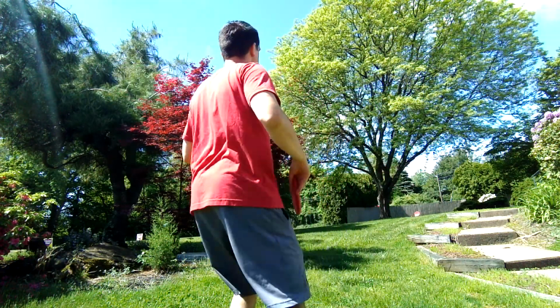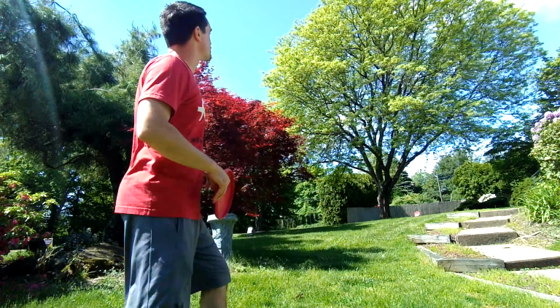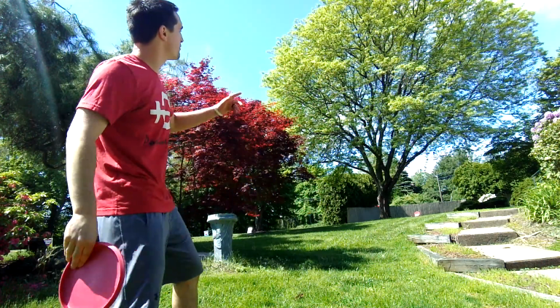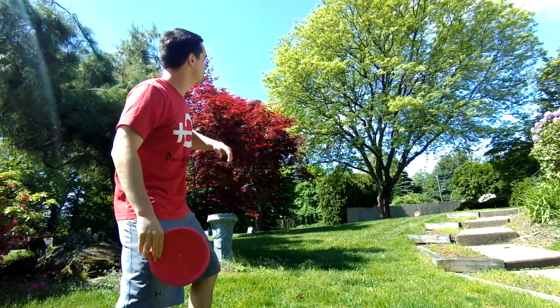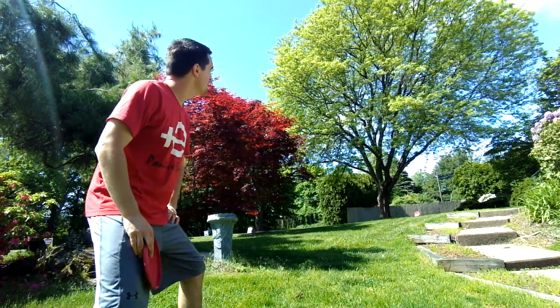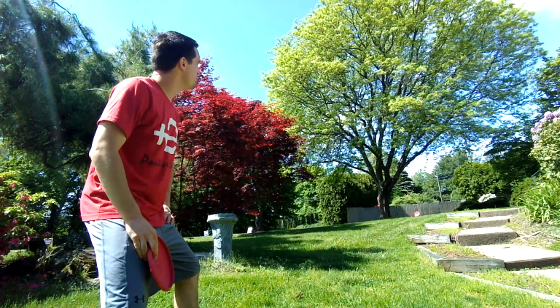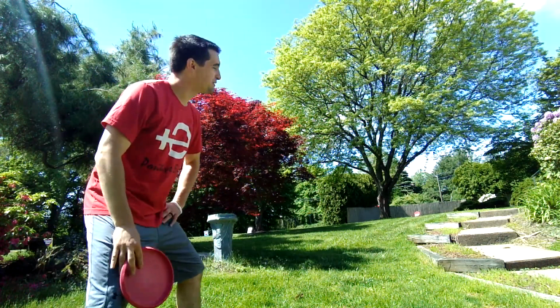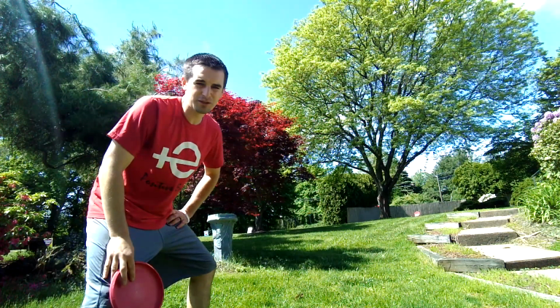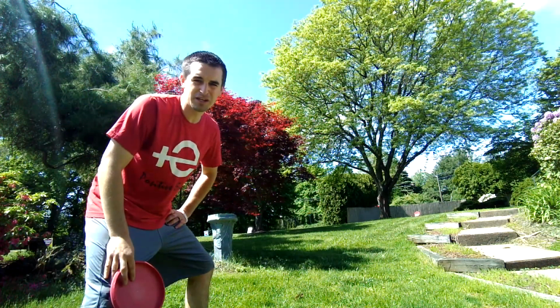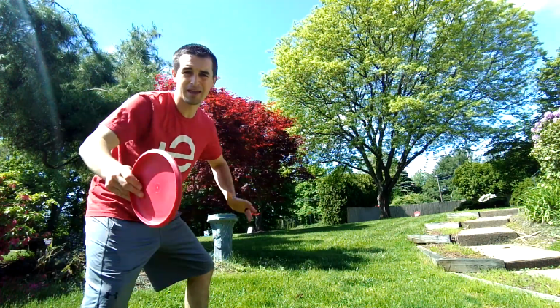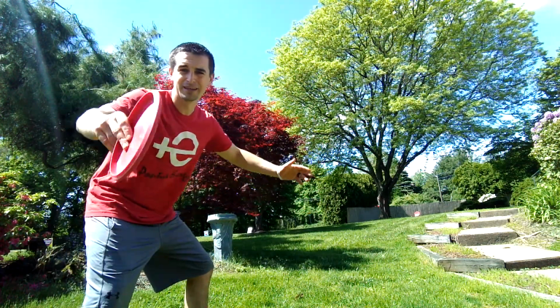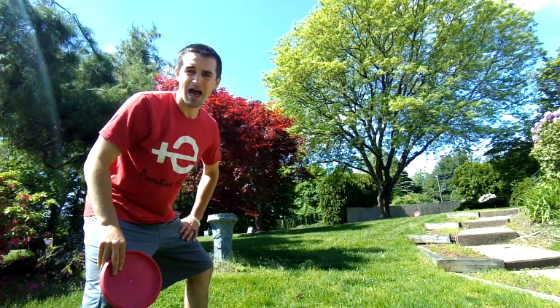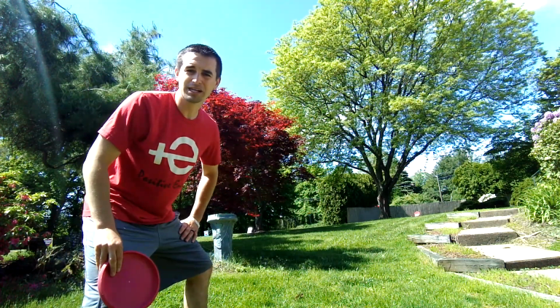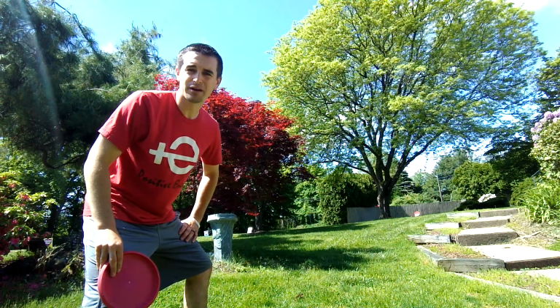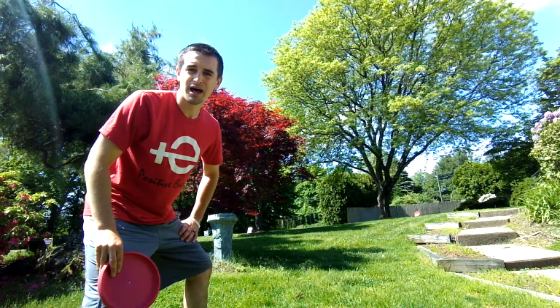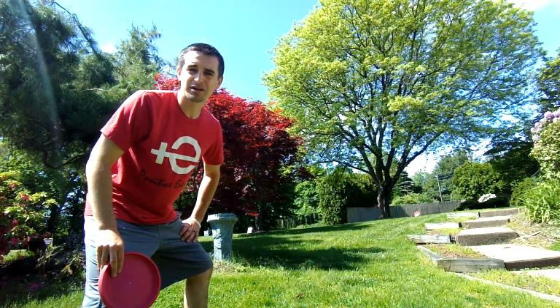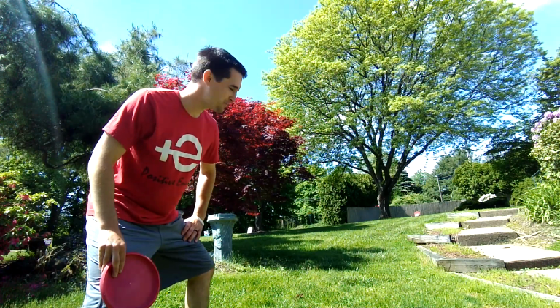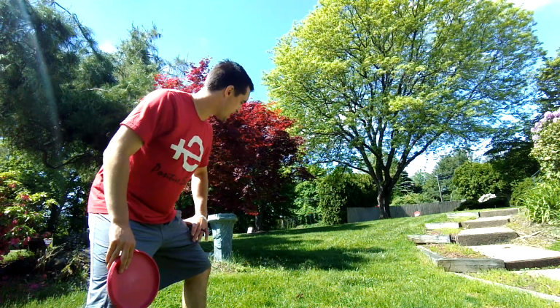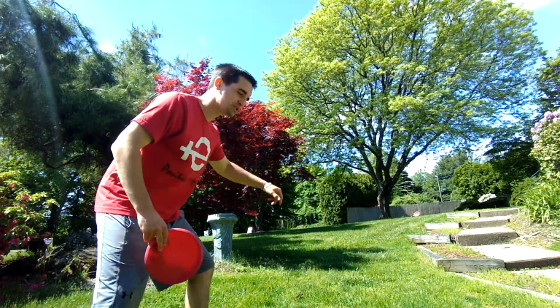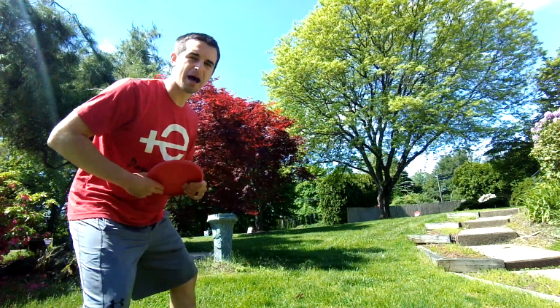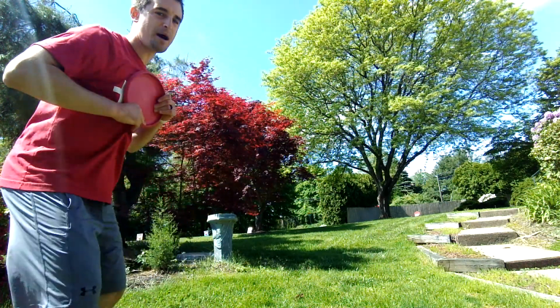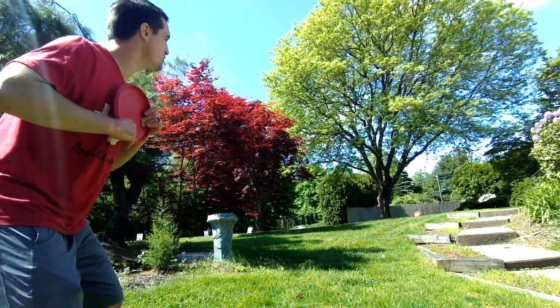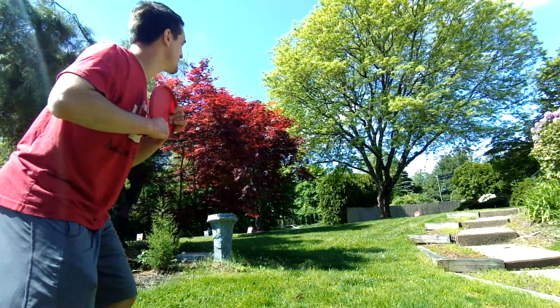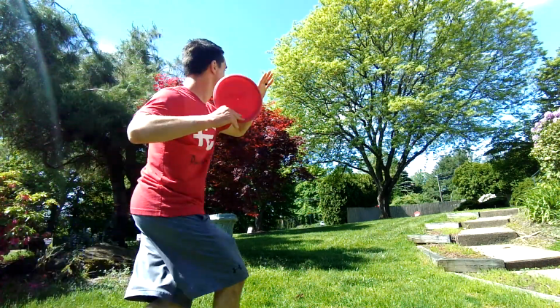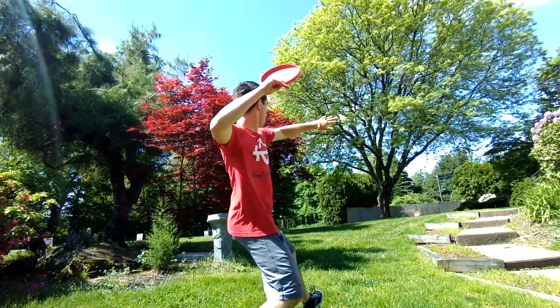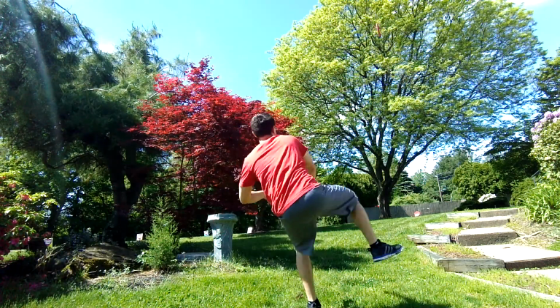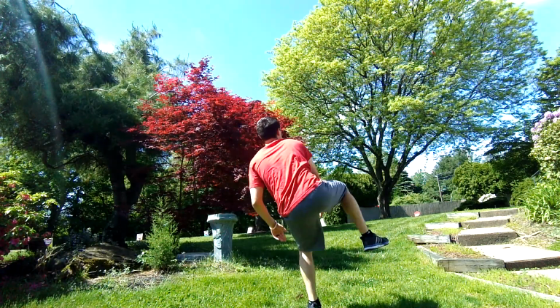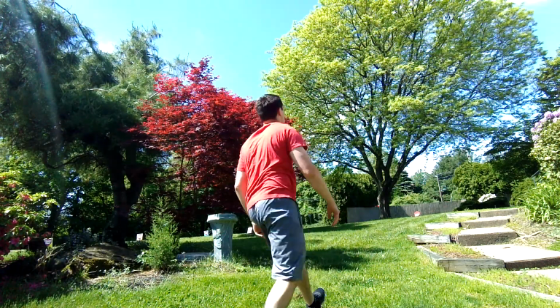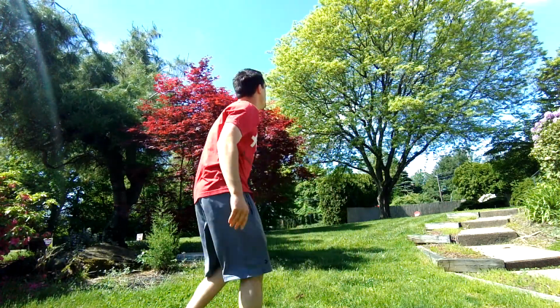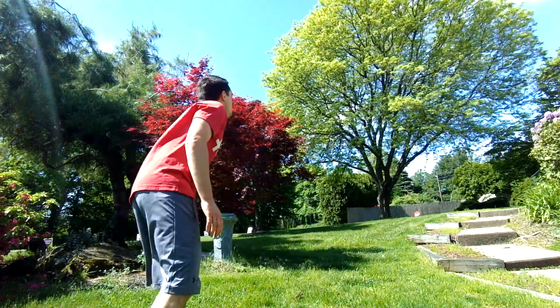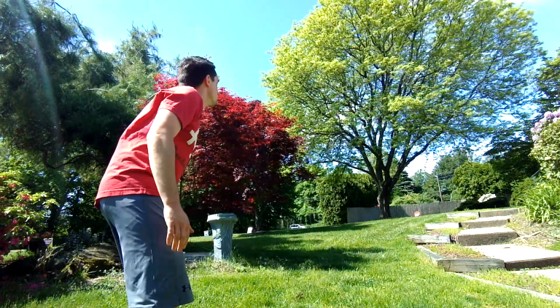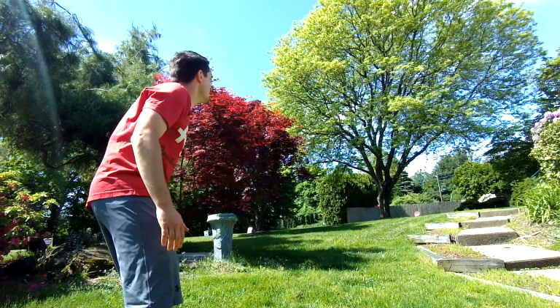Maybe I'll give it a shot throwing it over the top. That will be difficult with the tree there, but how are we going to get better without giving something a try? I must throw from behind the pine cone so I can take a step into it — throw from behind the pine cone, through the trees.